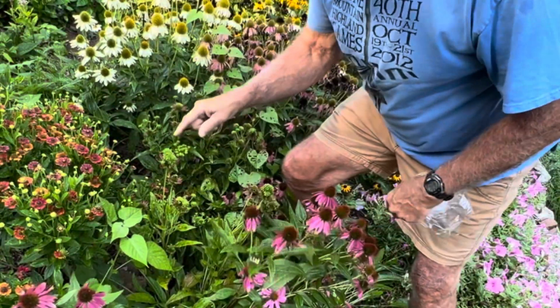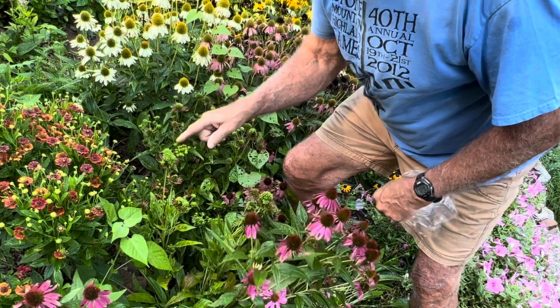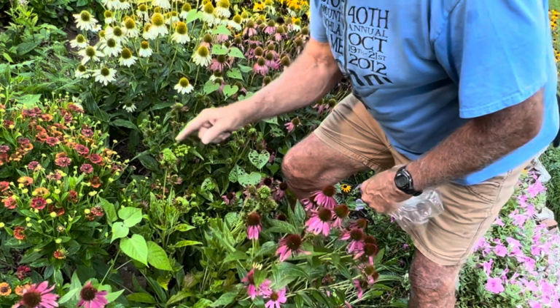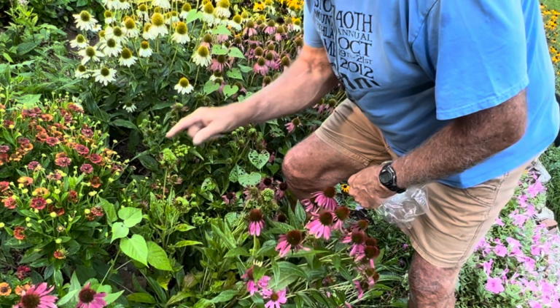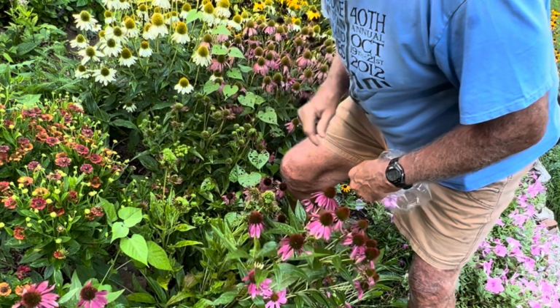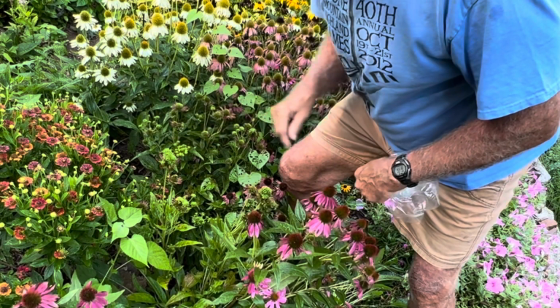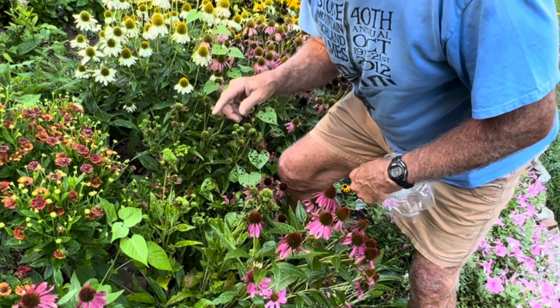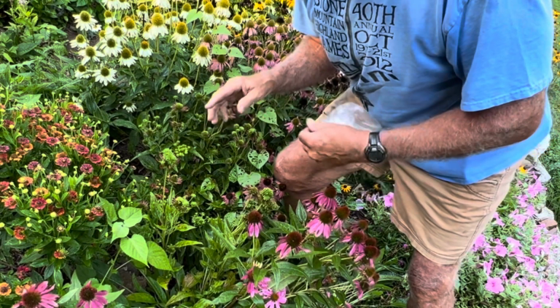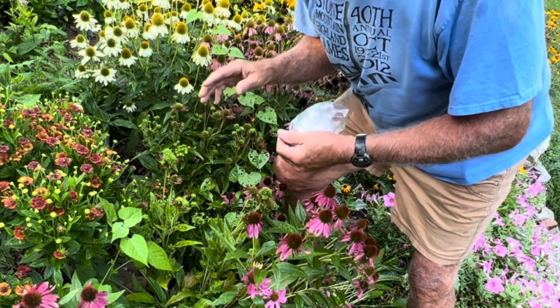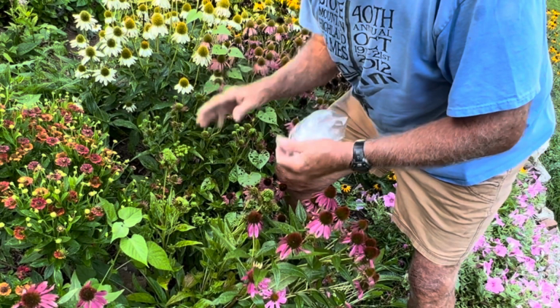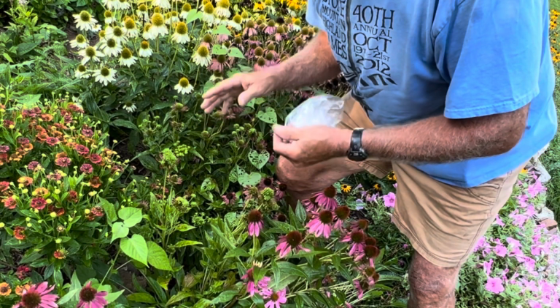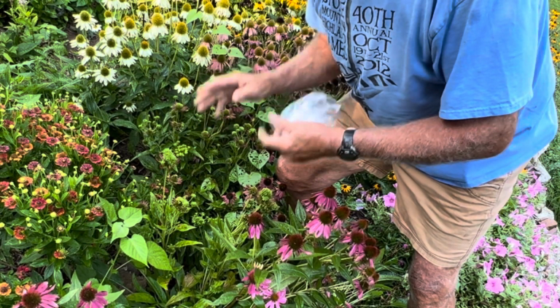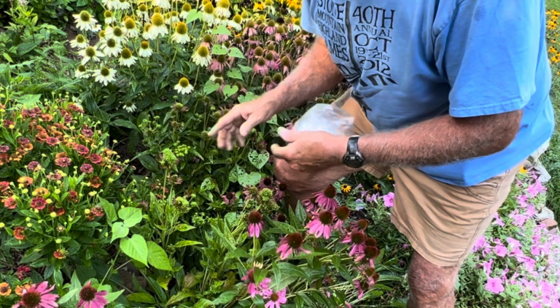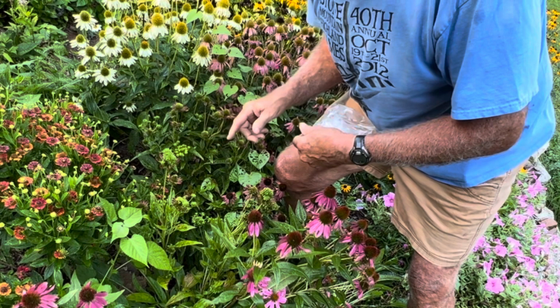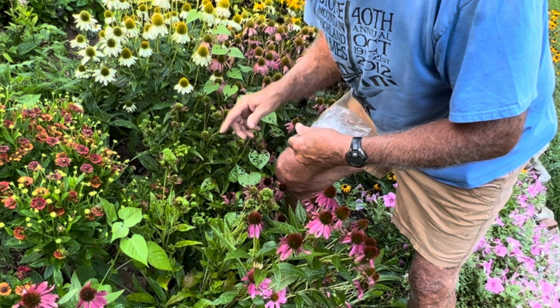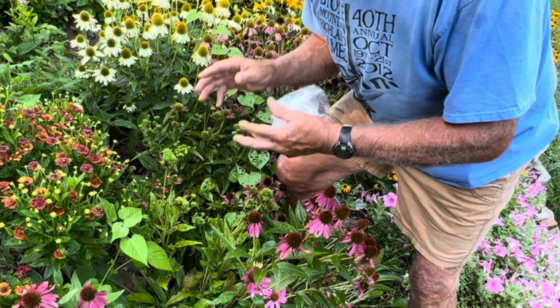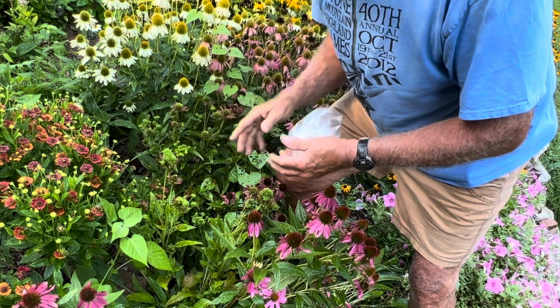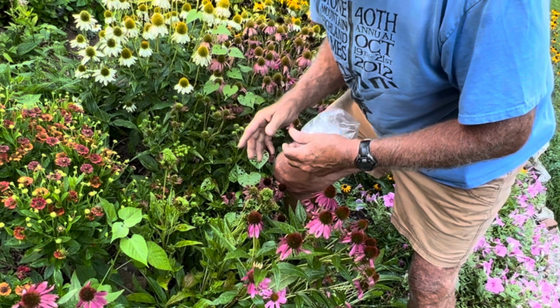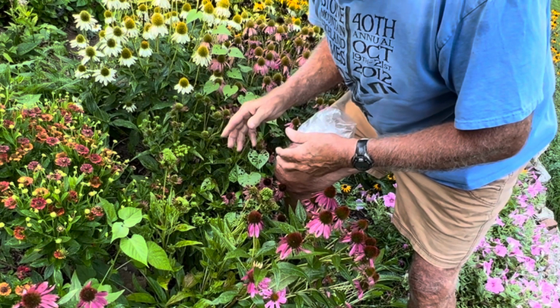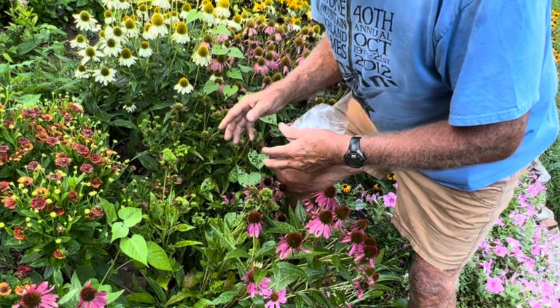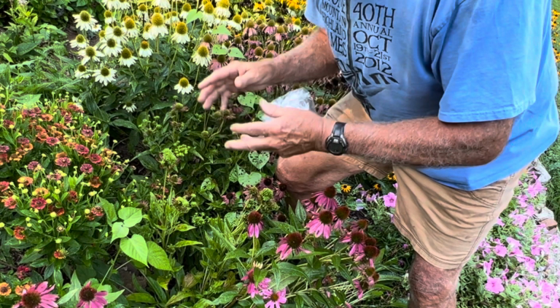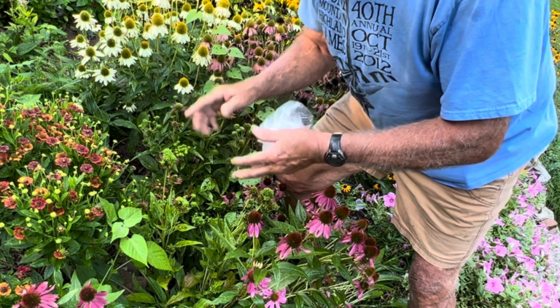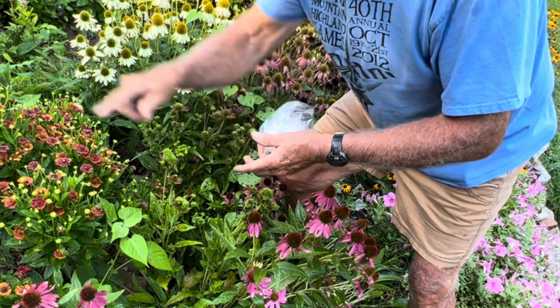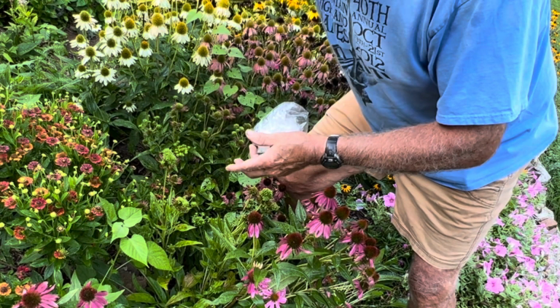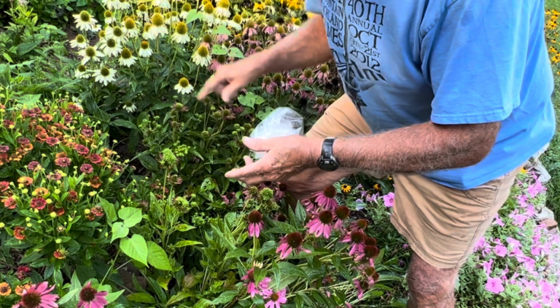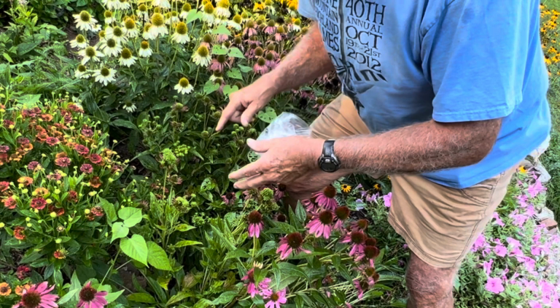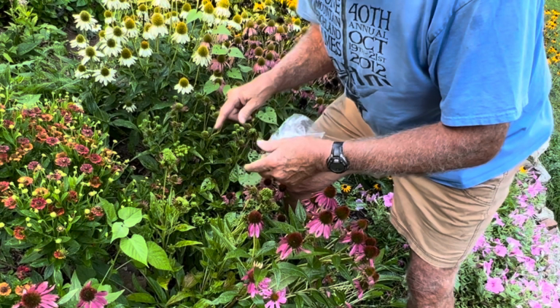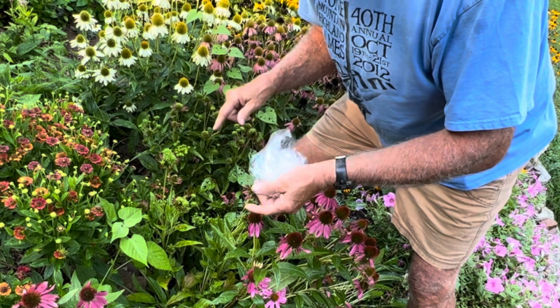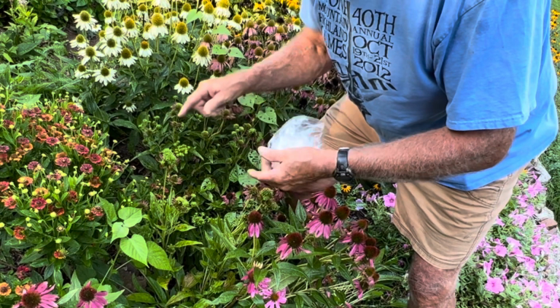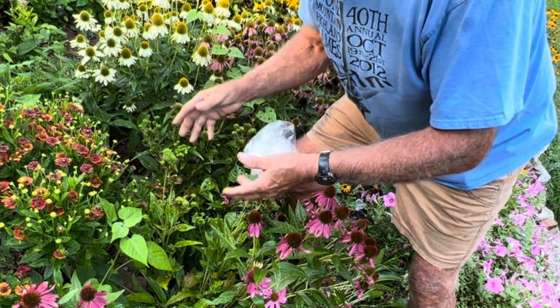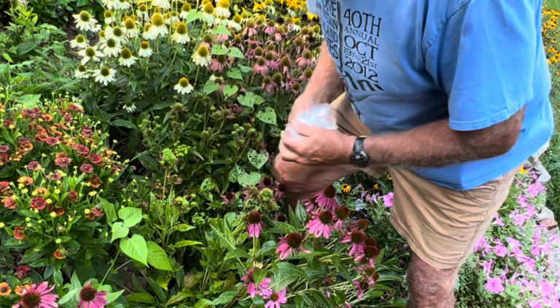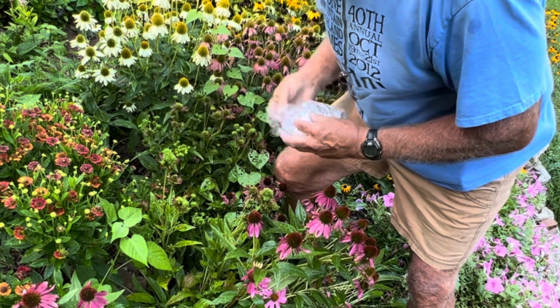This is on my coneflower, and it's called Aster yellows, which is a bacterial infection, and it's going to be spread to other plants around here by sucking insects.